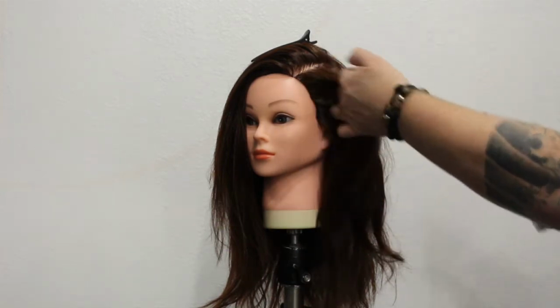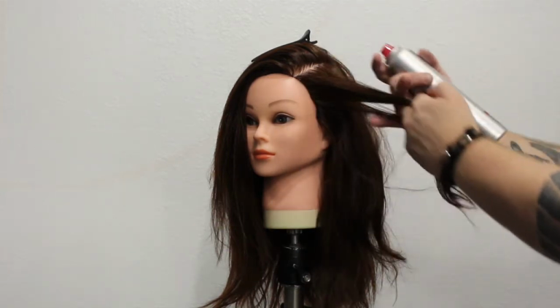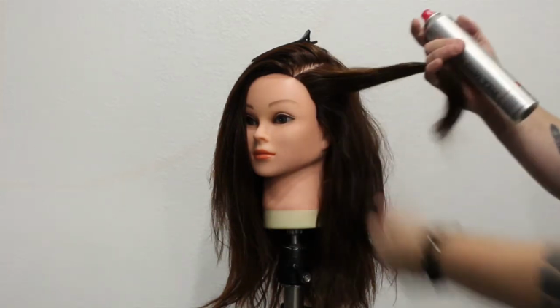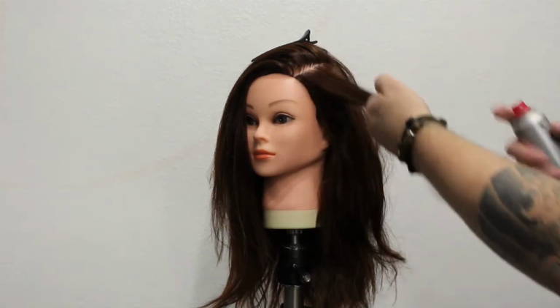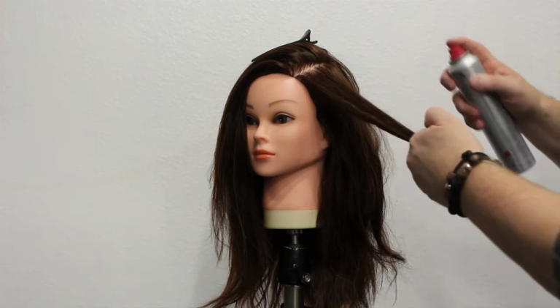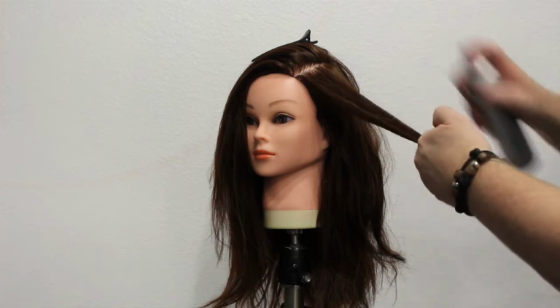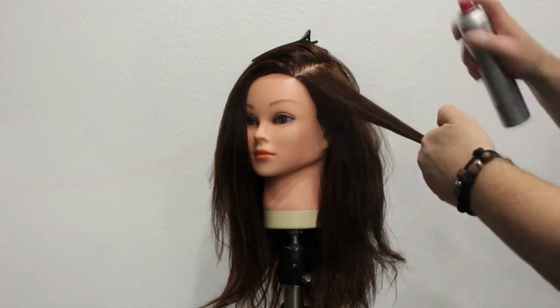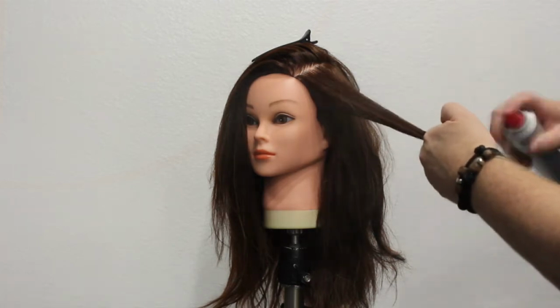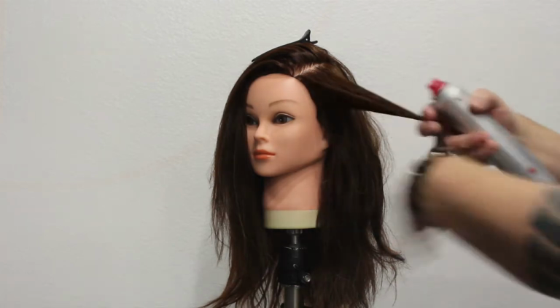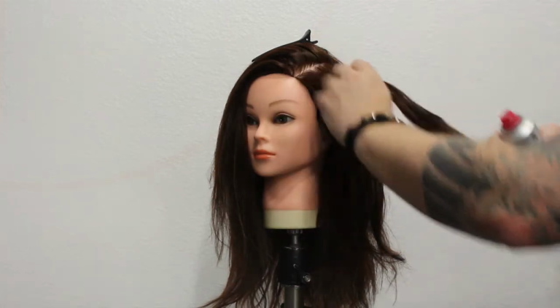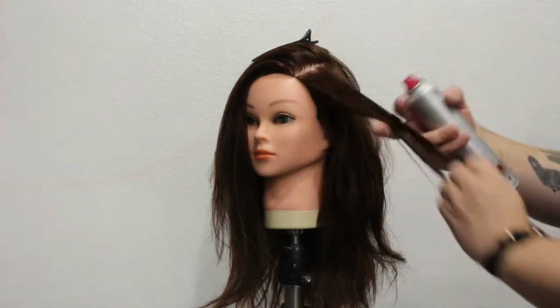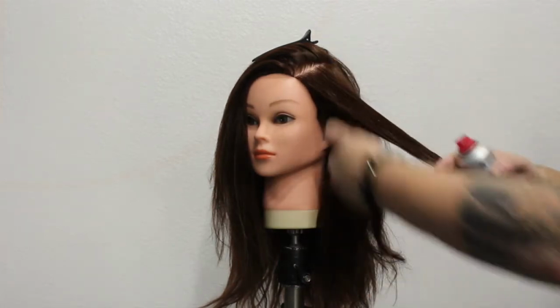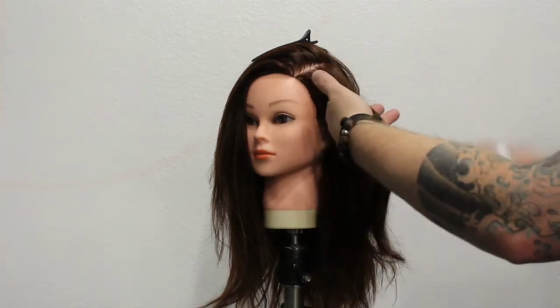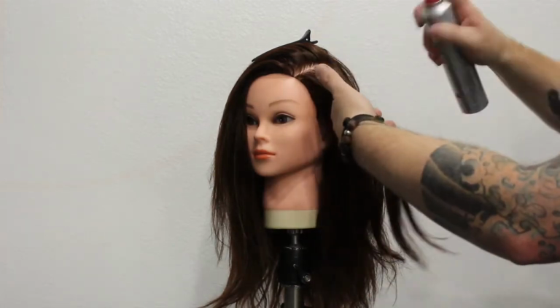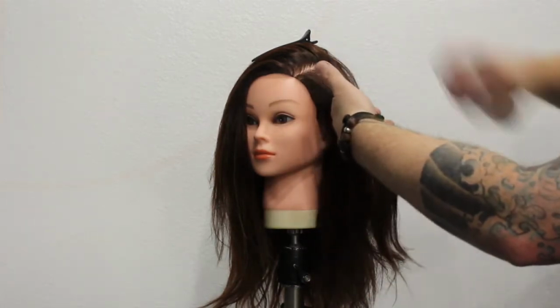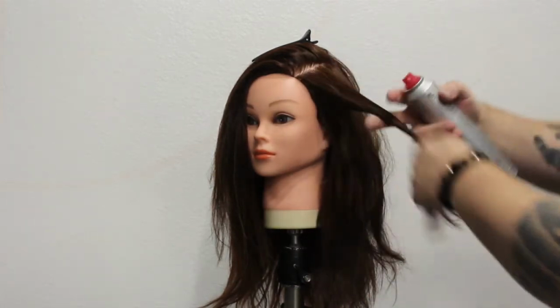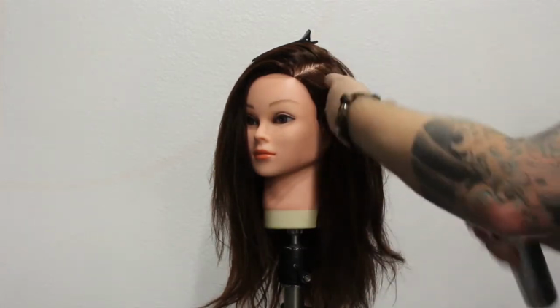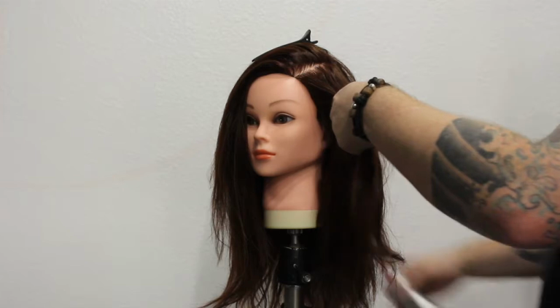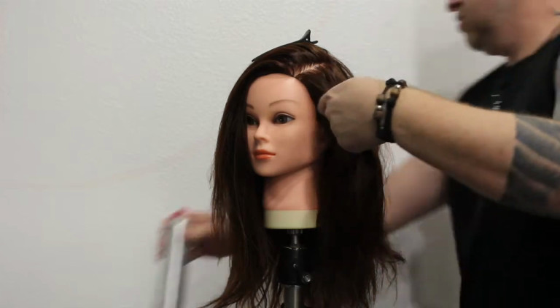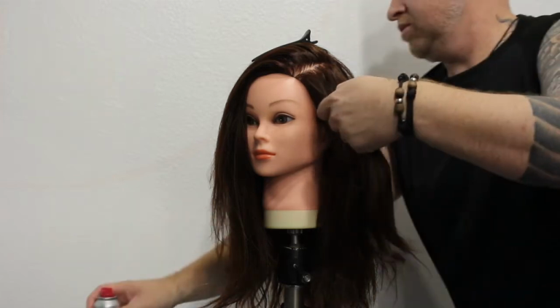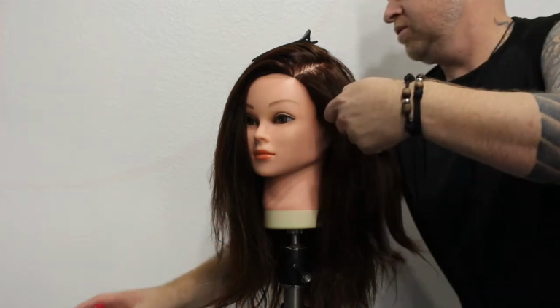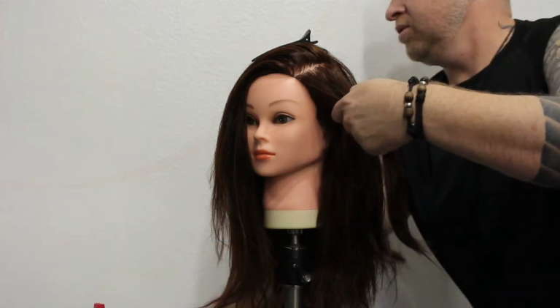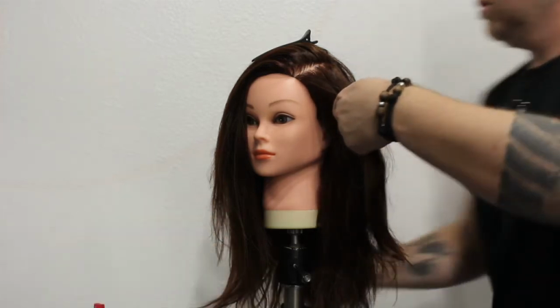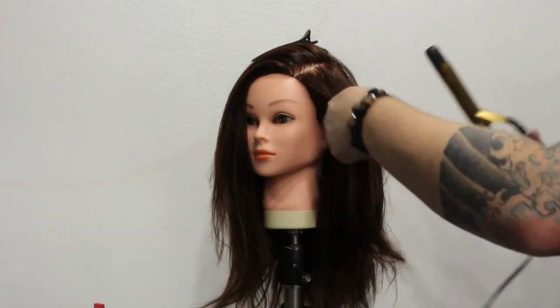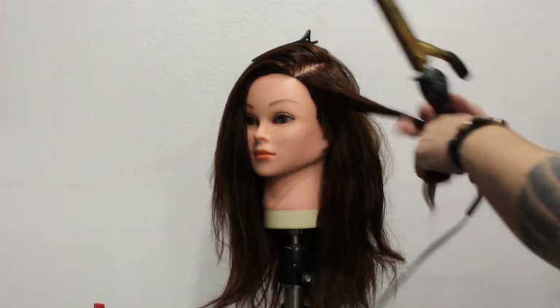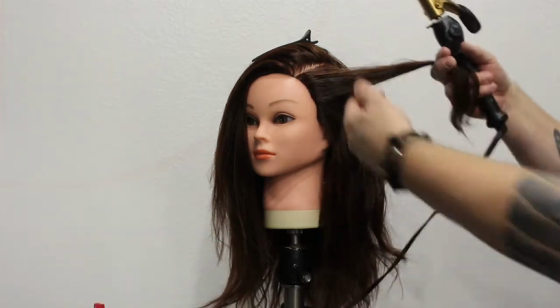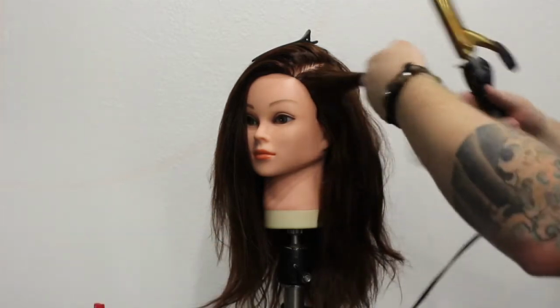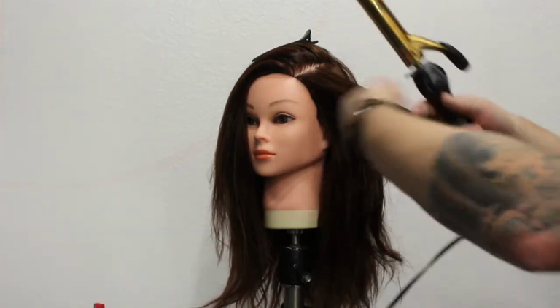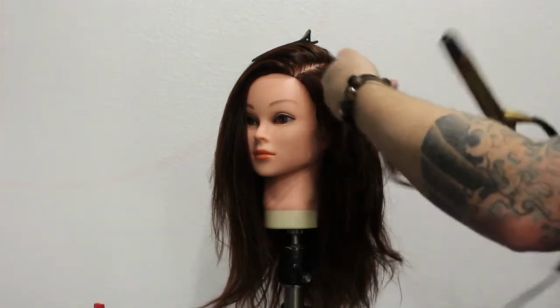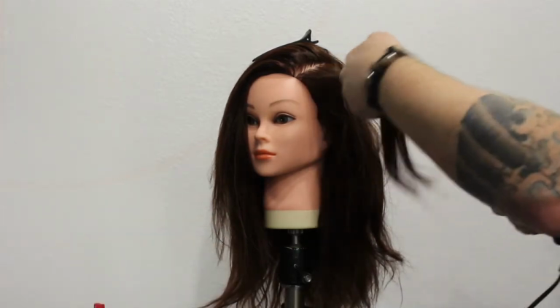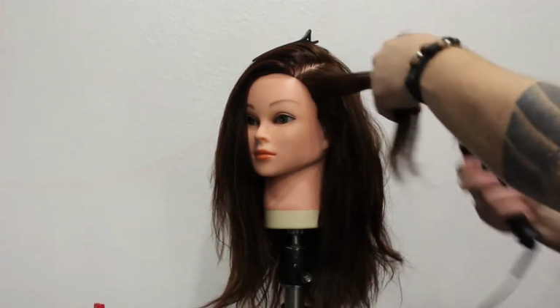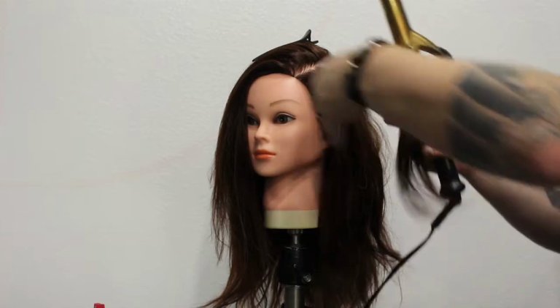Now let's show you the correct way — well, what I think is the correct way. Whenever you're working with heat, I always put a heat protectant, like 'hot off the press' or something similar, to protect the hair a little bit, just so it doesn't damage or dry out the hair.